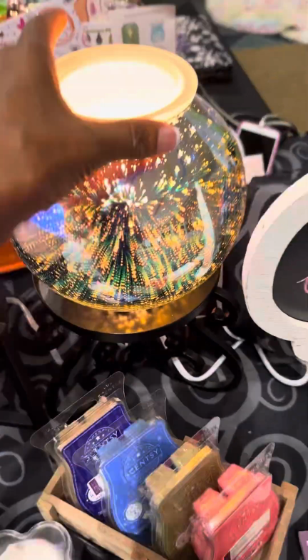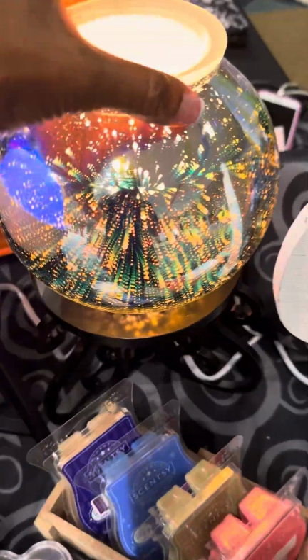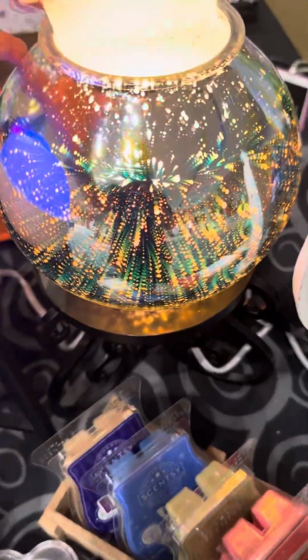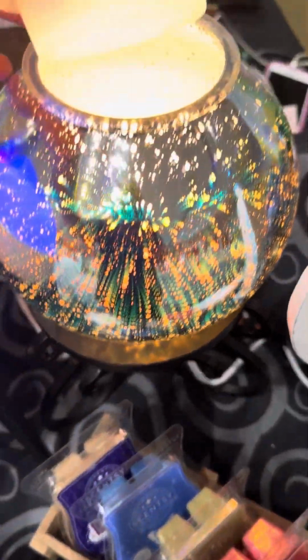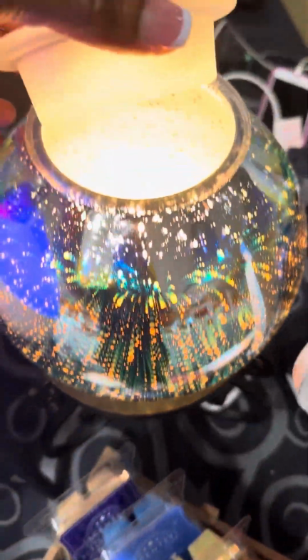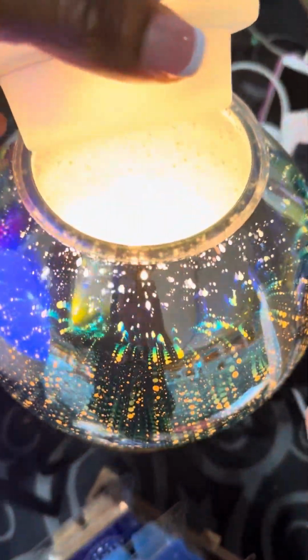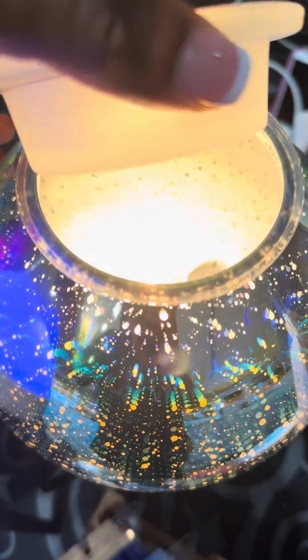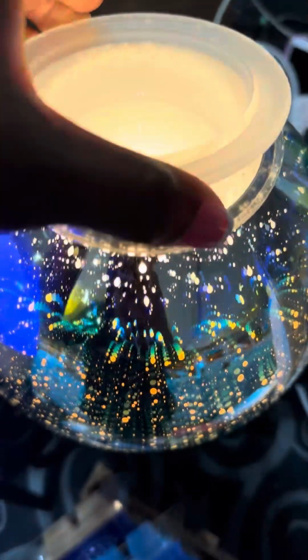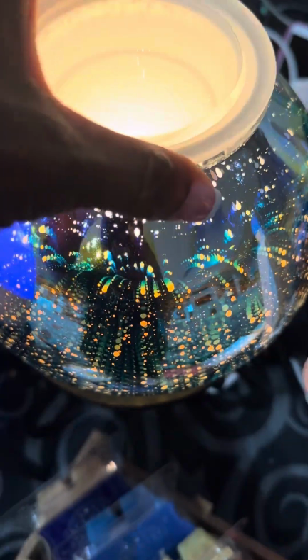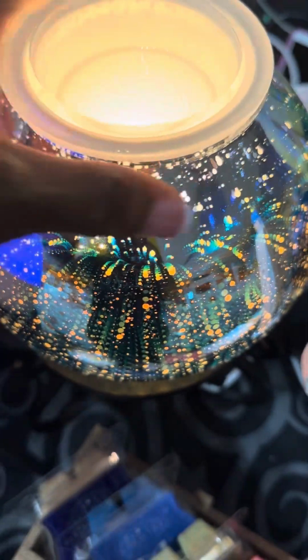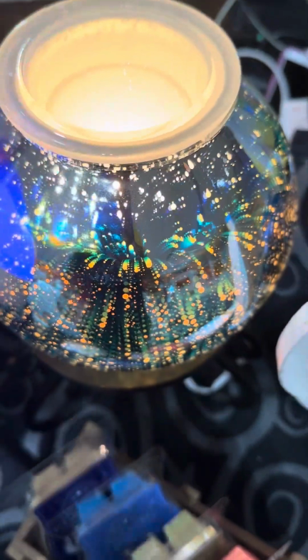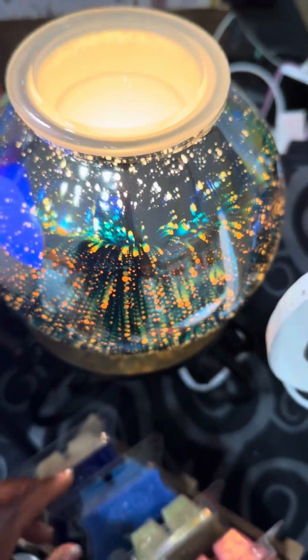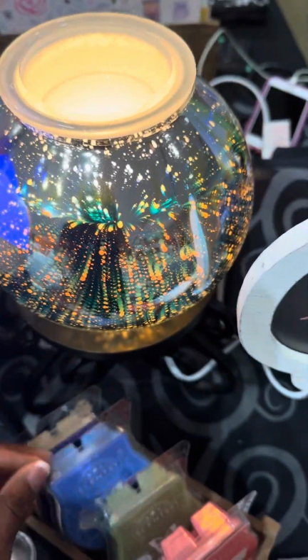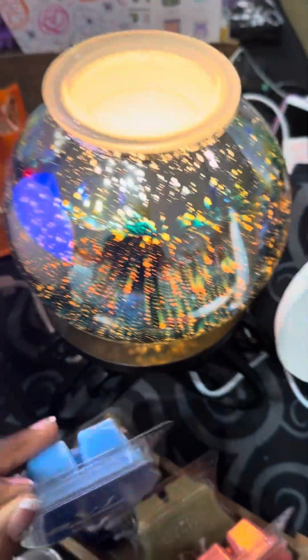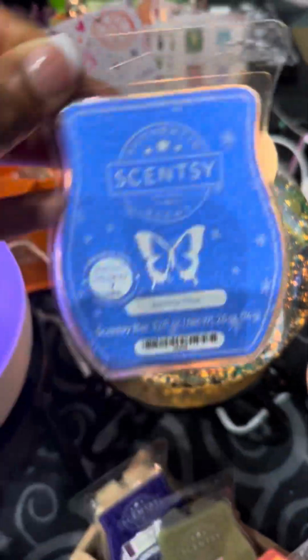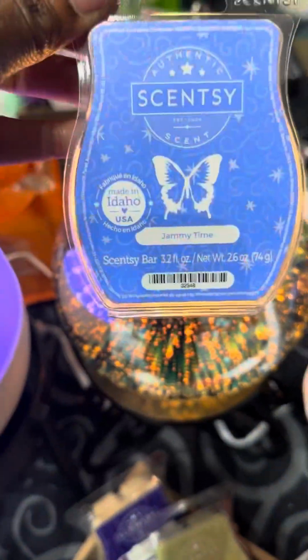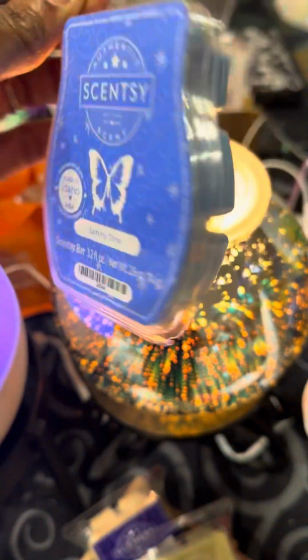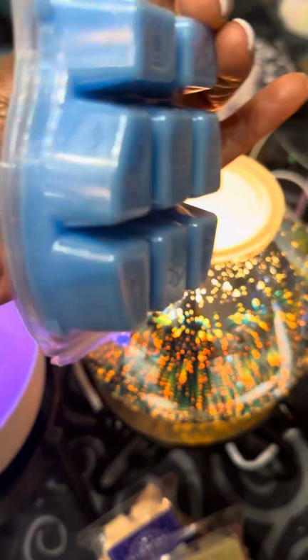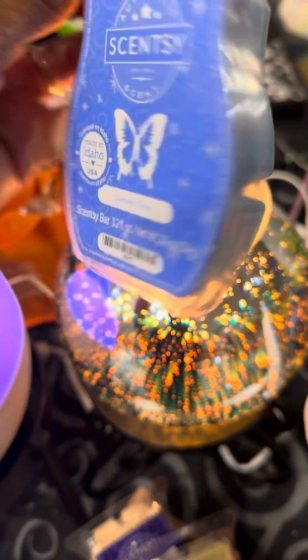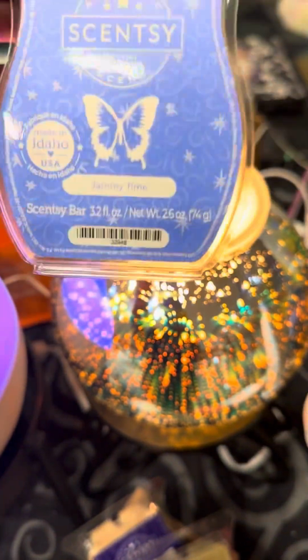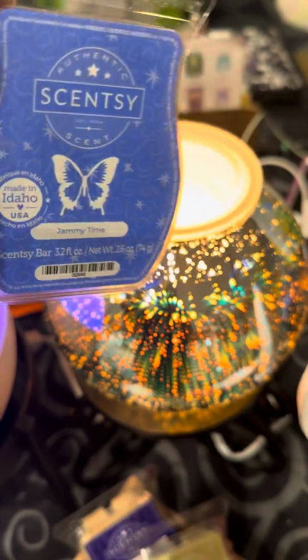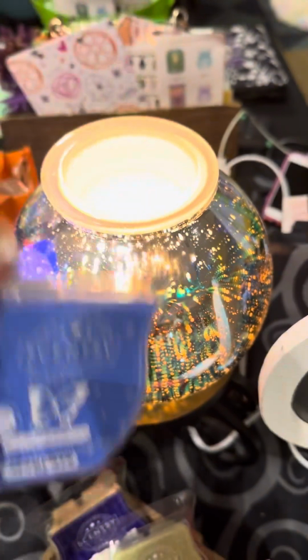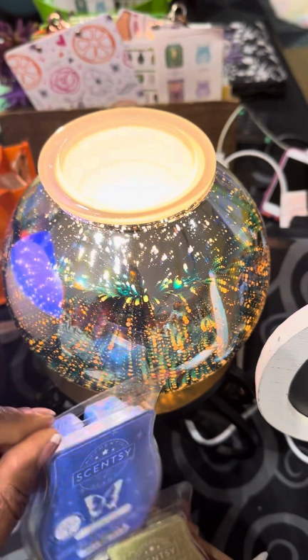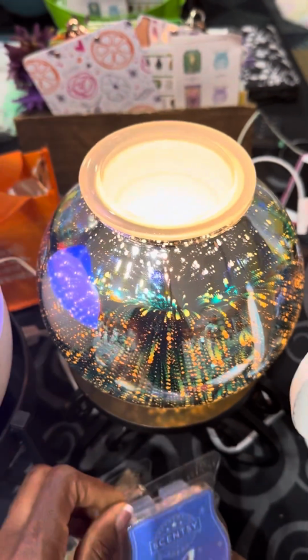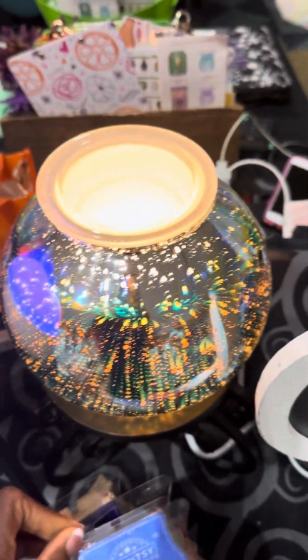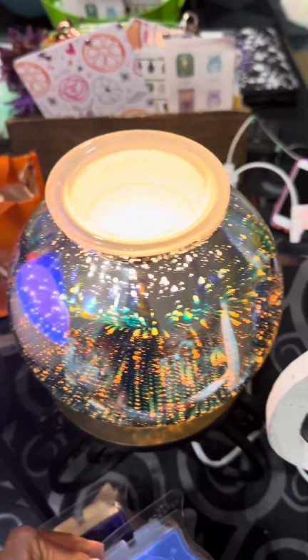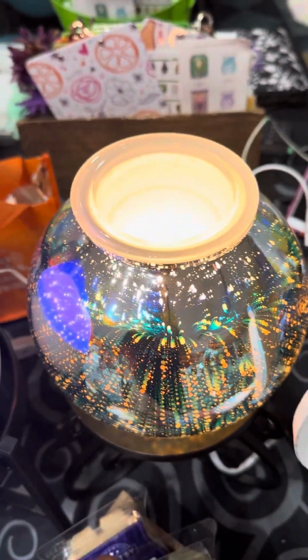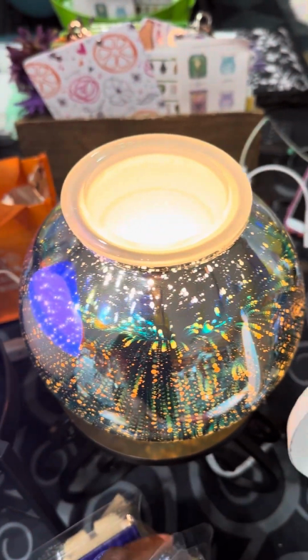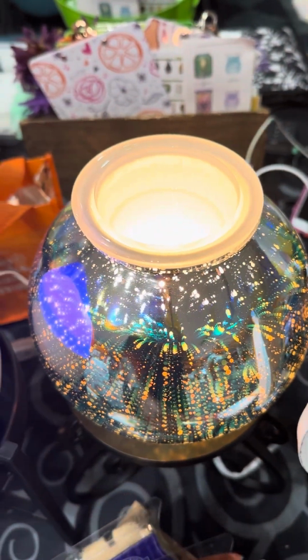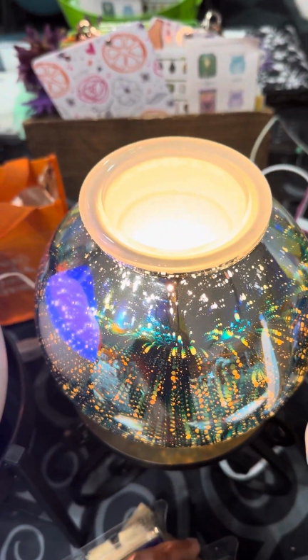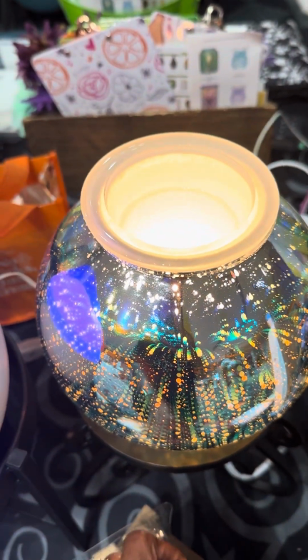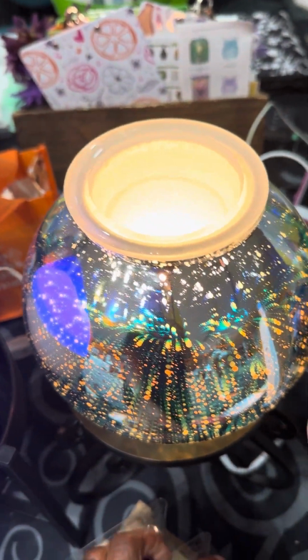This is the warmer that you use the wax in. The Scentsy bar is the wax that you place inside the warmer. This warmer is large enough to scent up to three rooms, and it's safe around kids and pets.